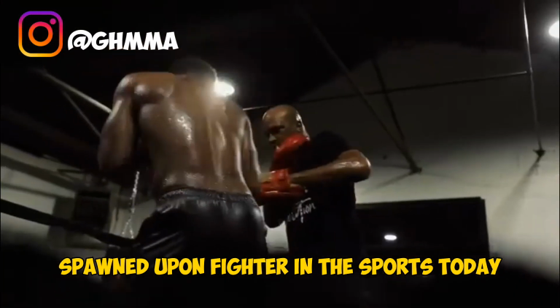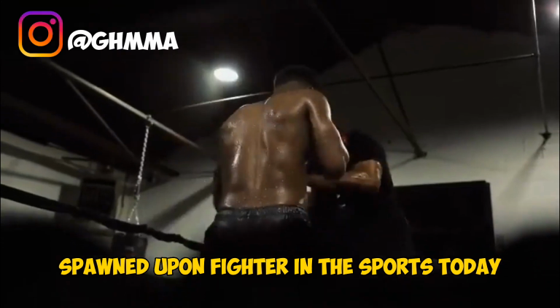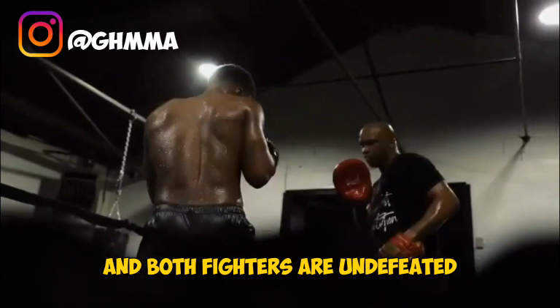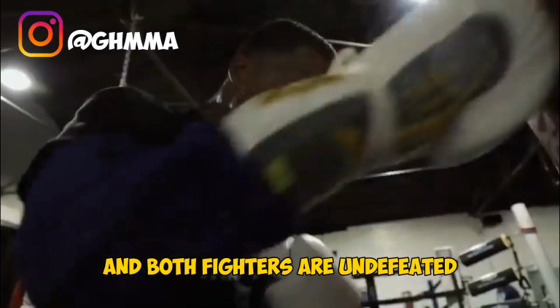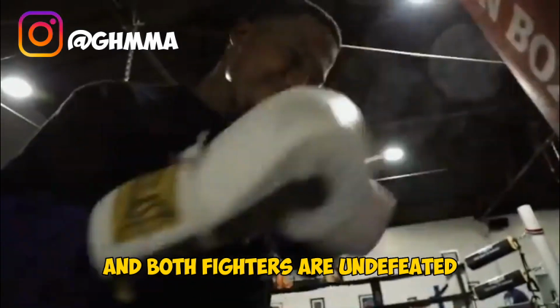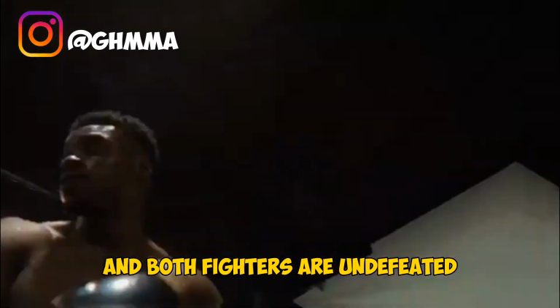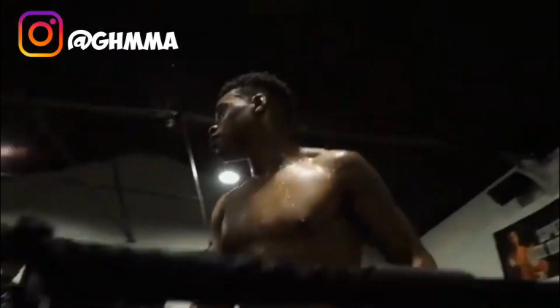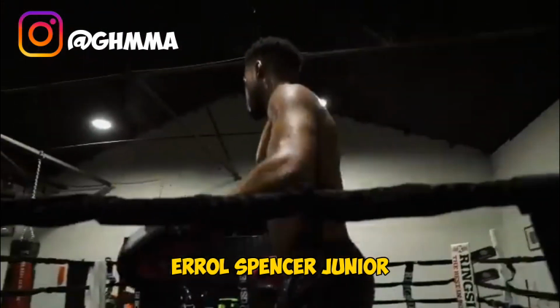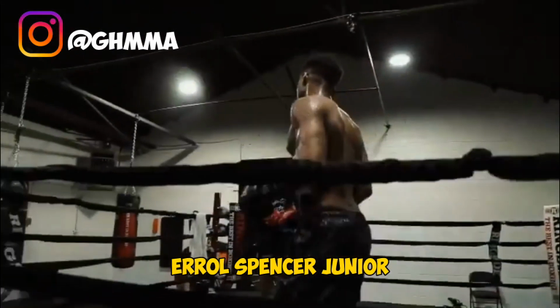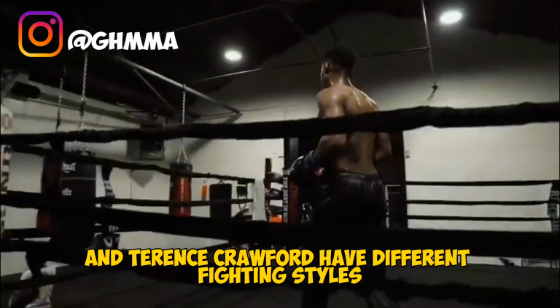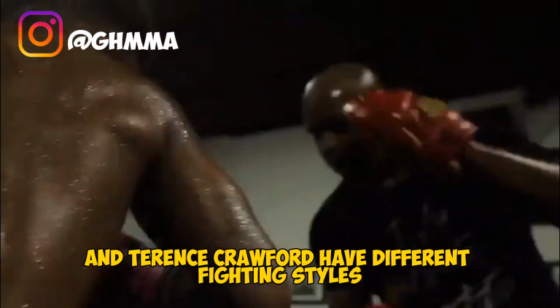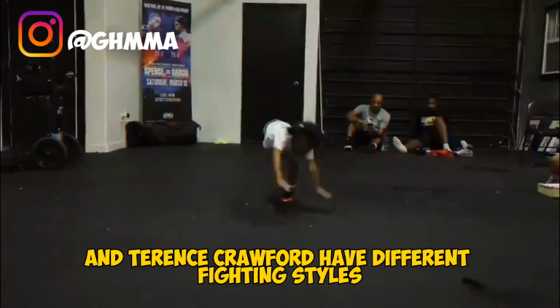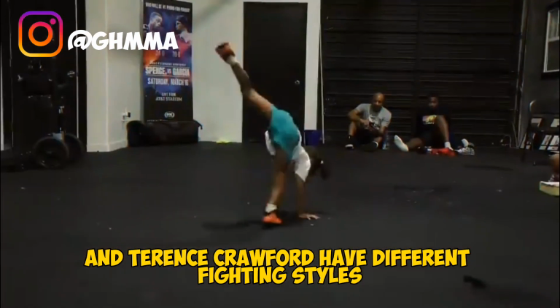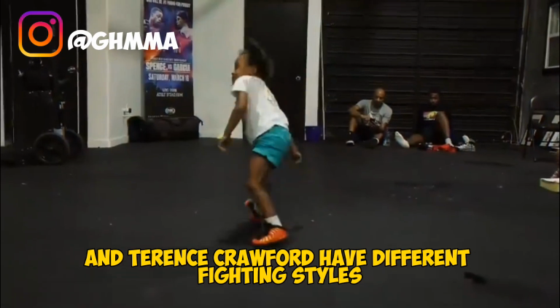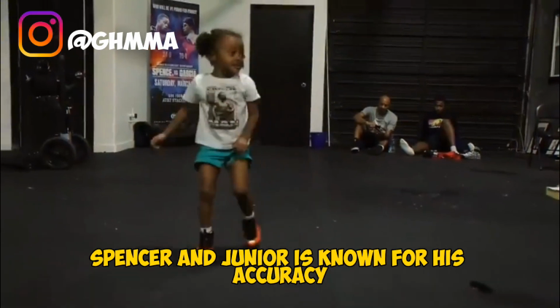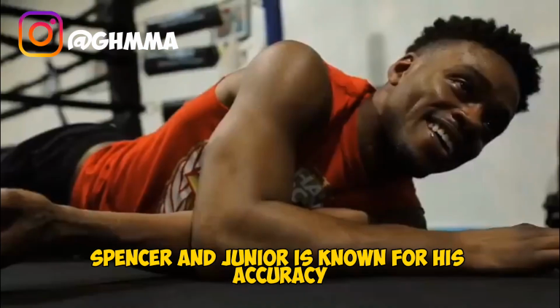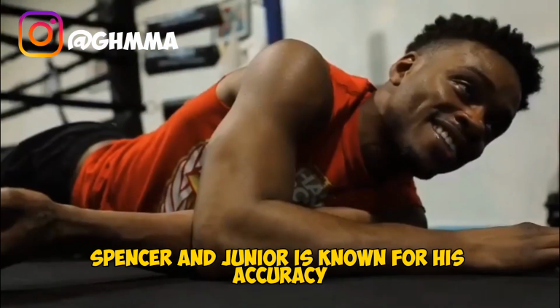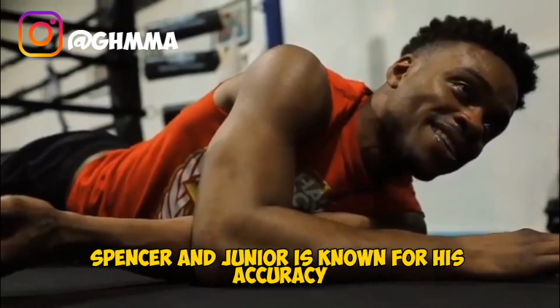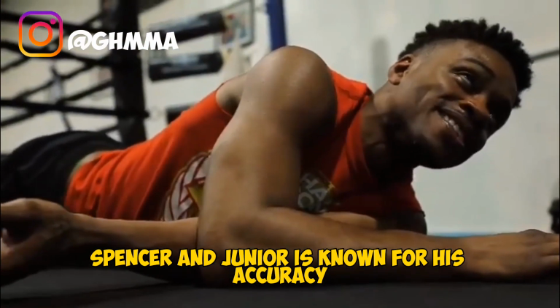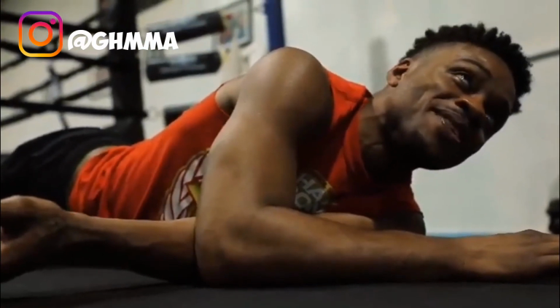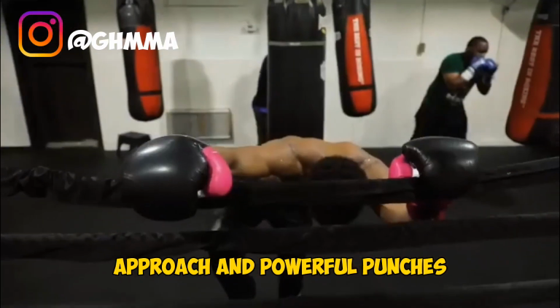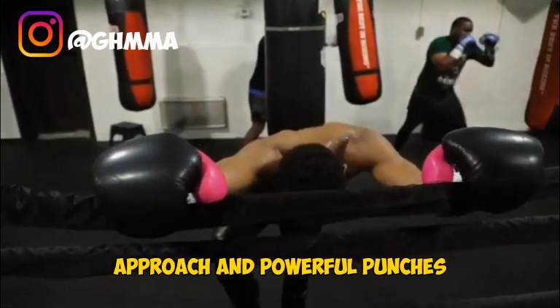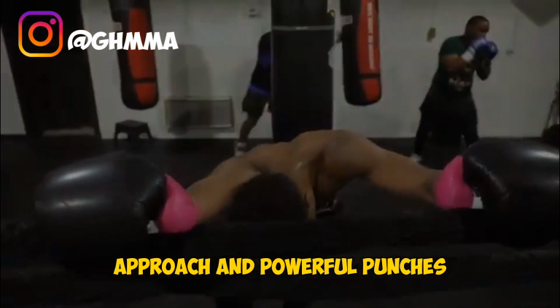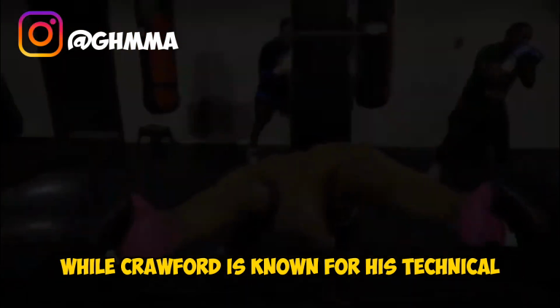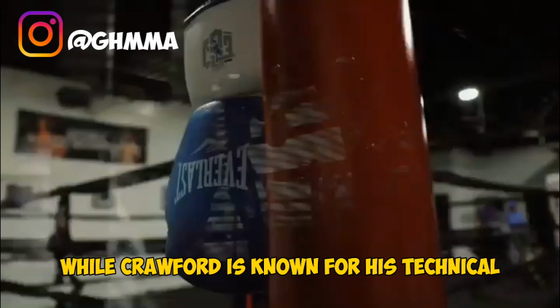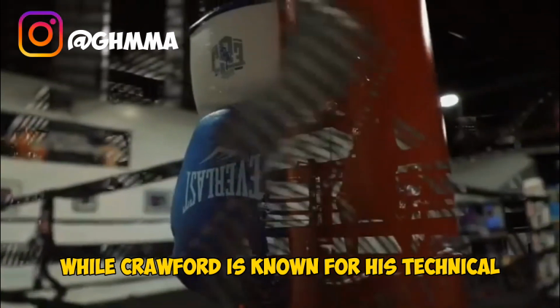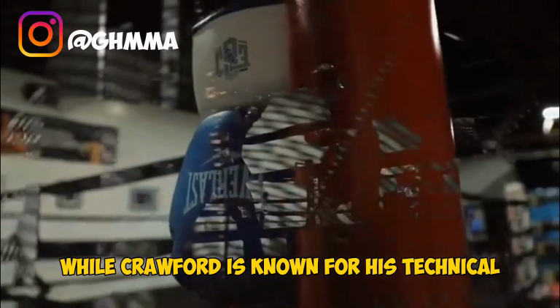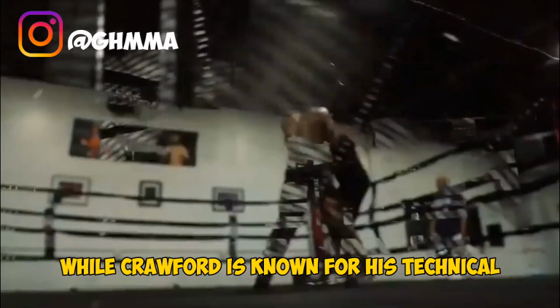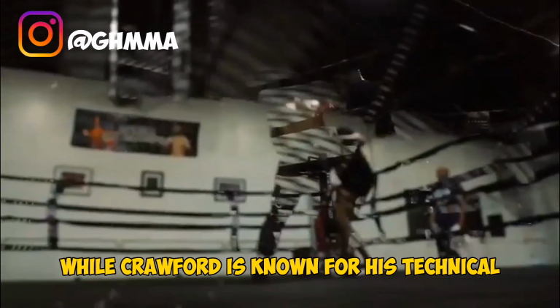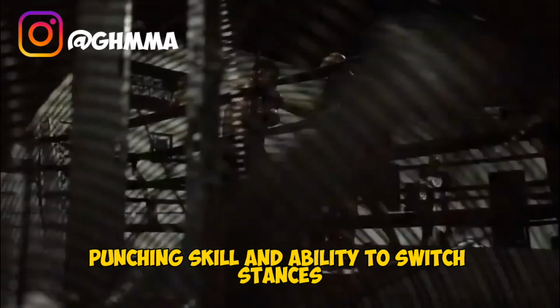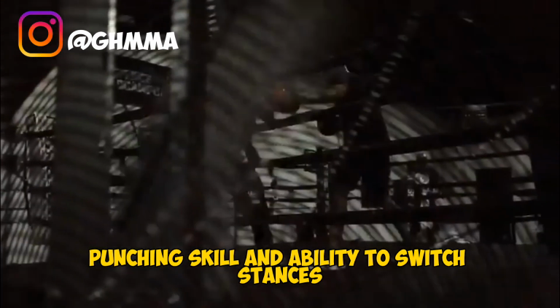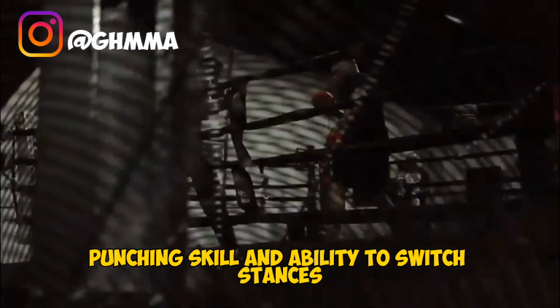Errol Spence Jr and Terence Crawford have different fighting styles. Spence Jr is known for his aggressive approach and powerful punches, while Crawford is known for his technical punching skill and ability to switch stances.